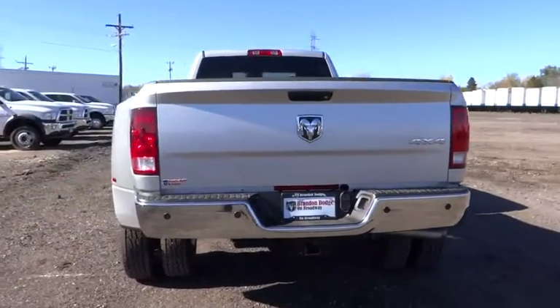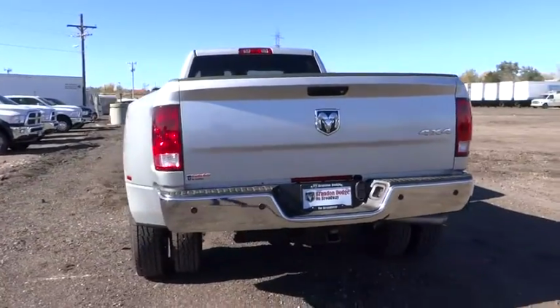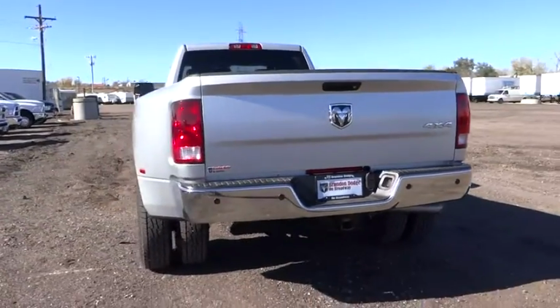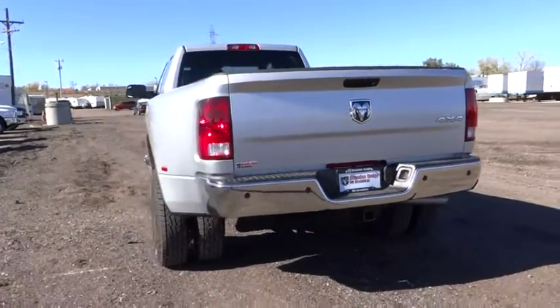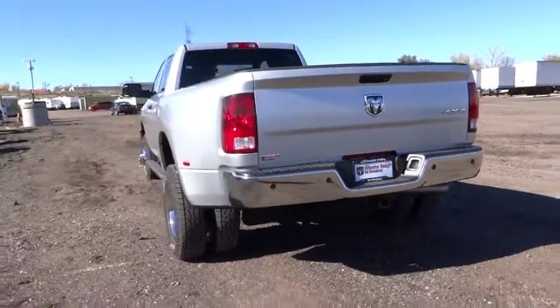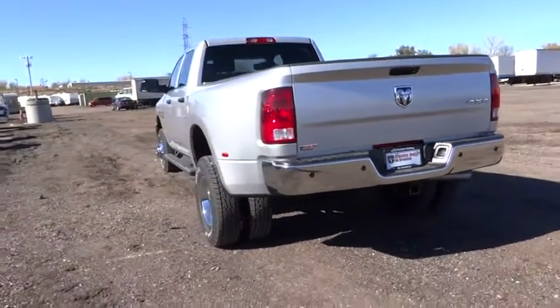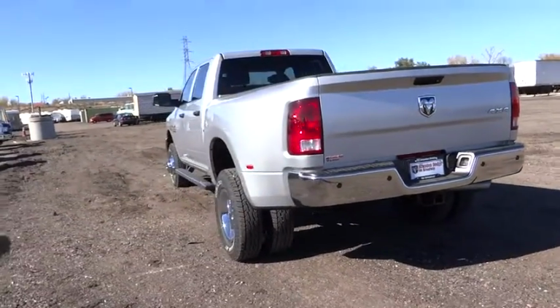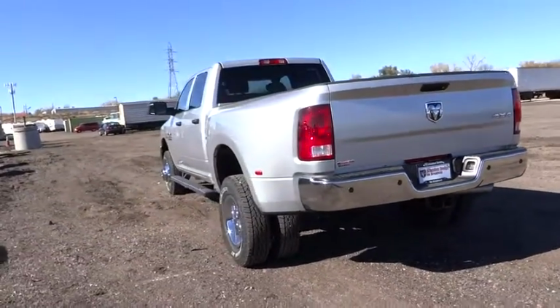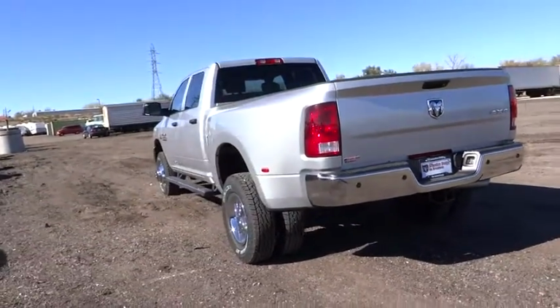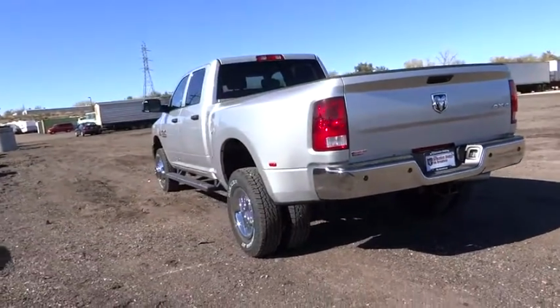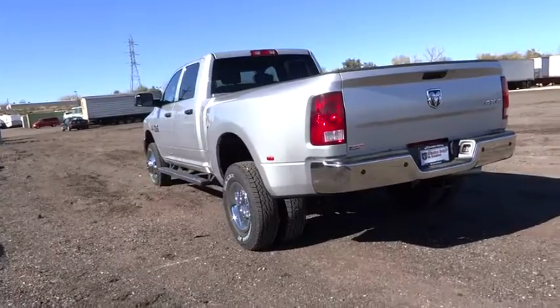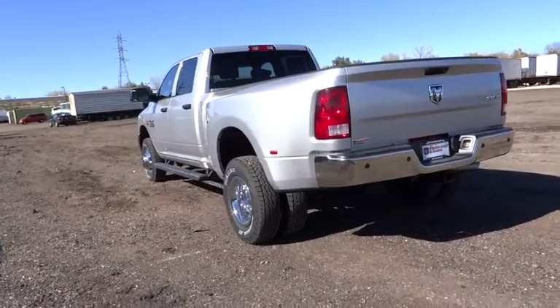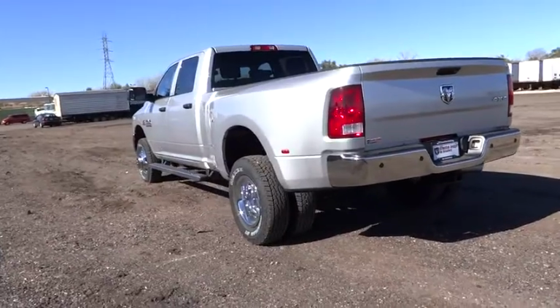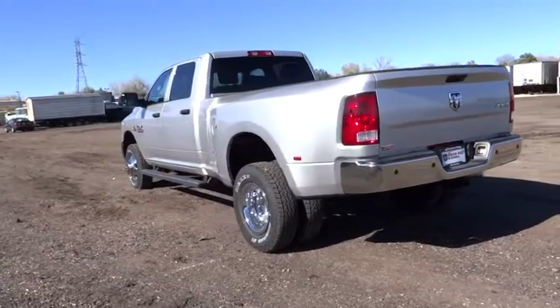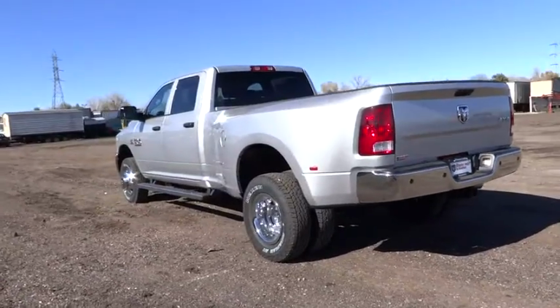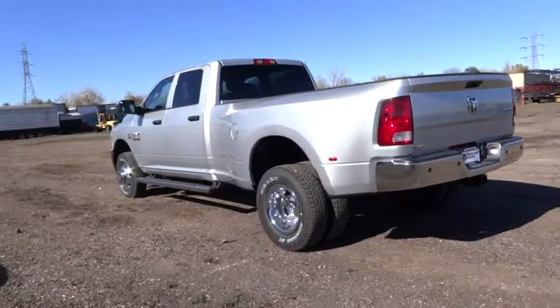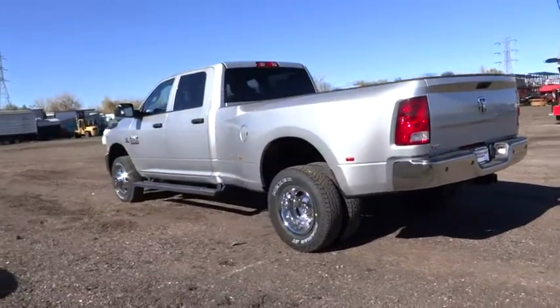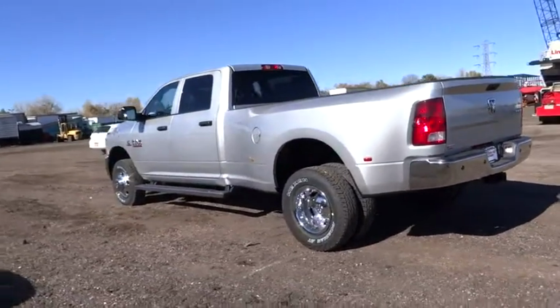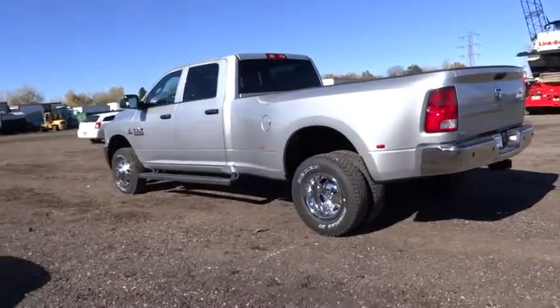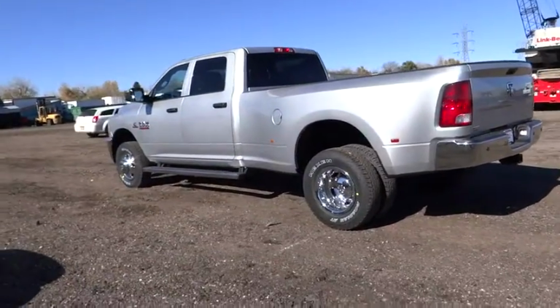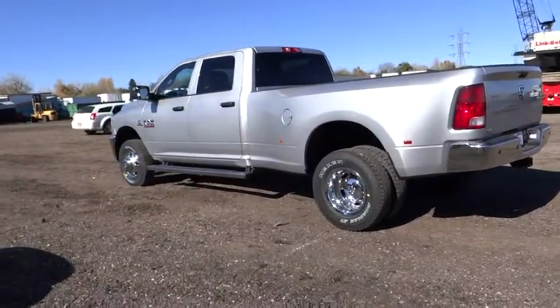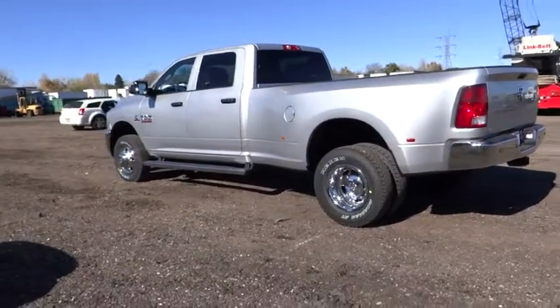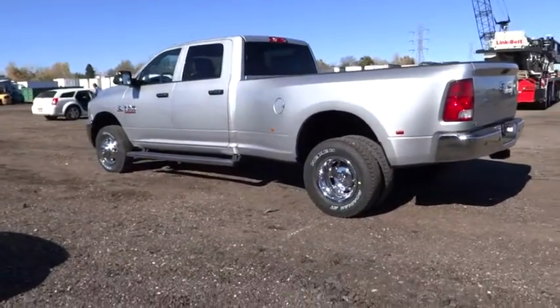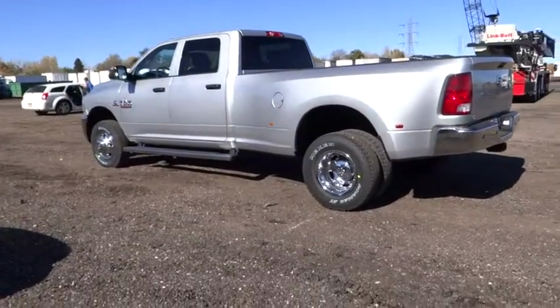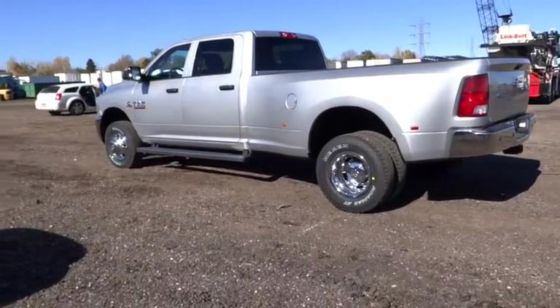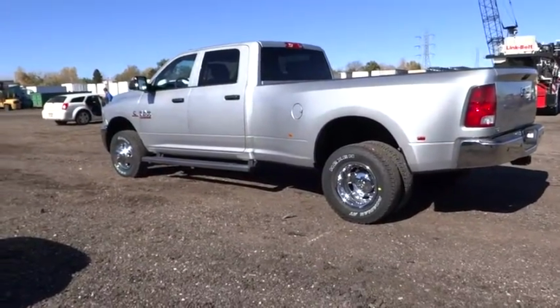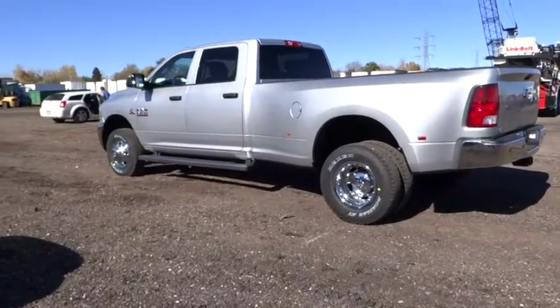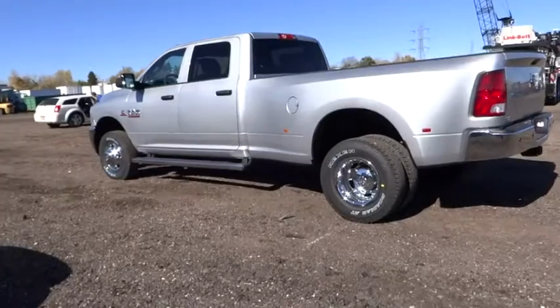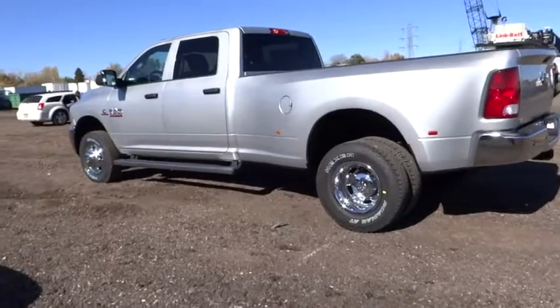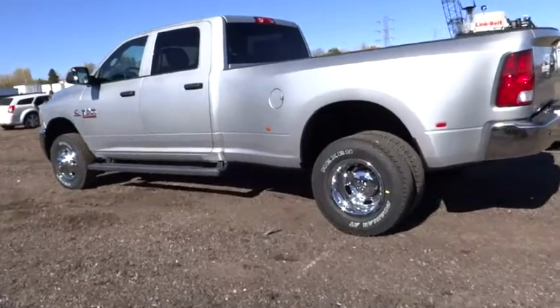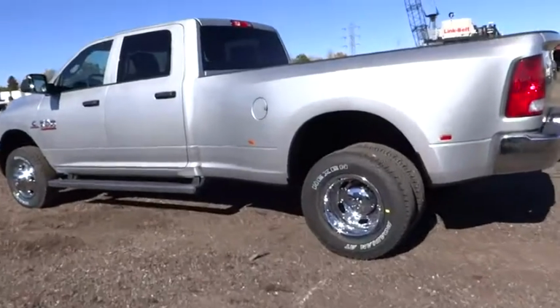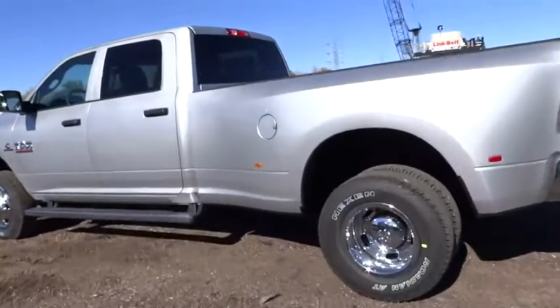Power heated outside mirrors, privacy glass, trailer hitch receiver, dual rear wheels, tire pressure monitoring system, four-piece floor mat set, chrome tubular cab steps.